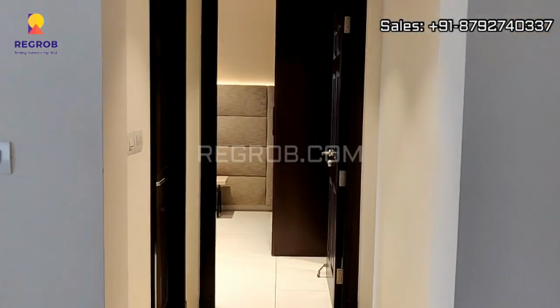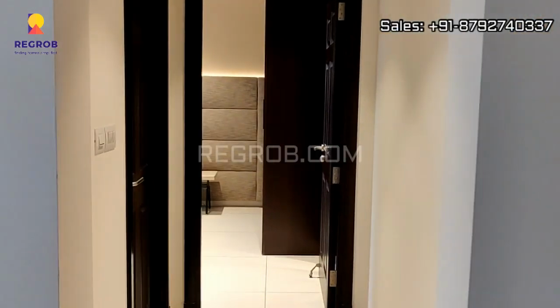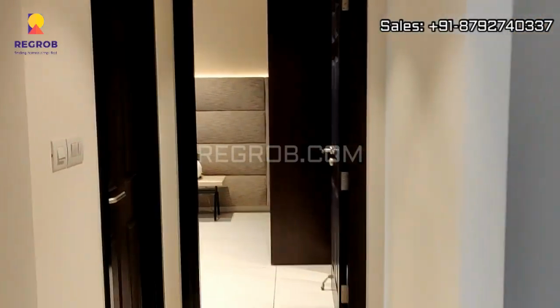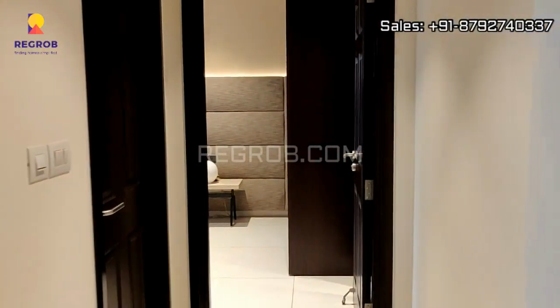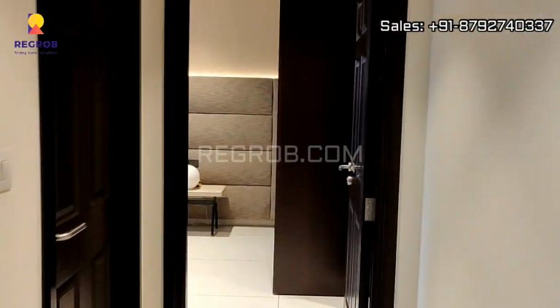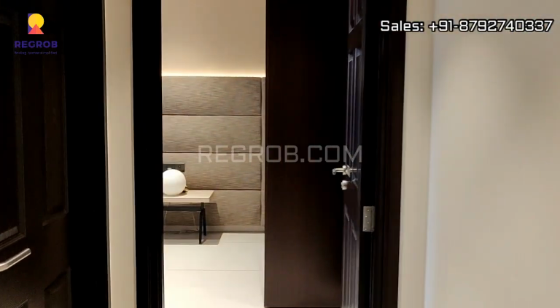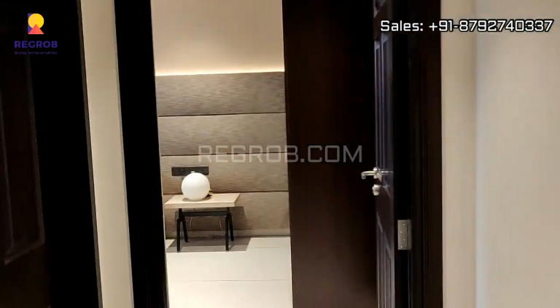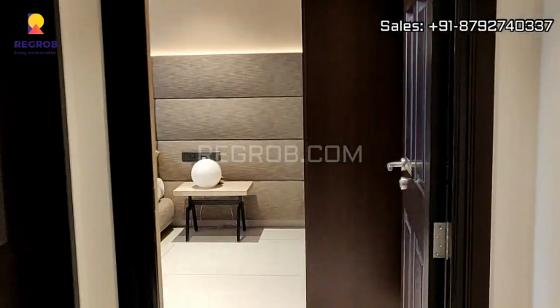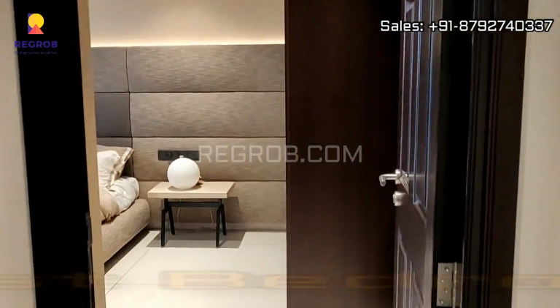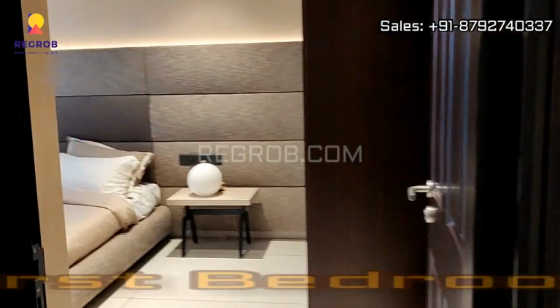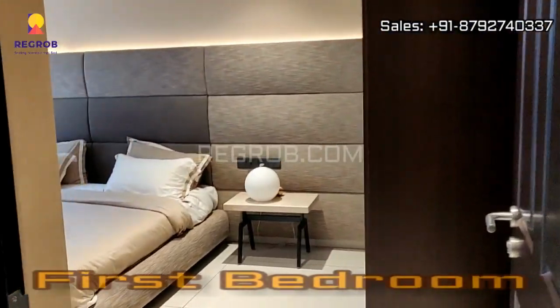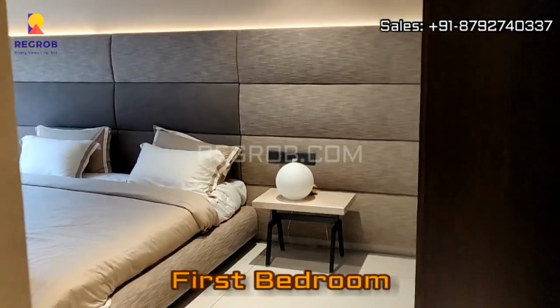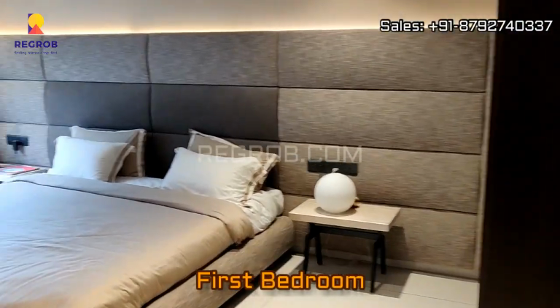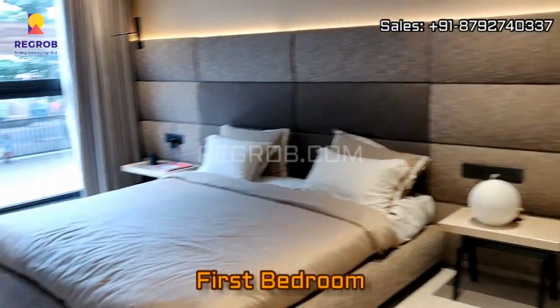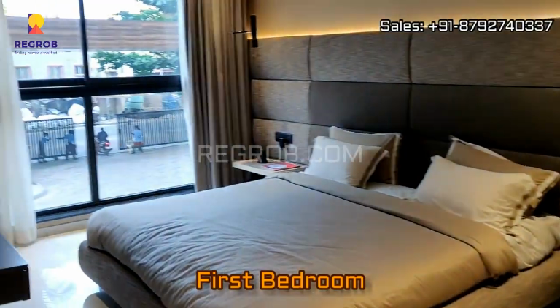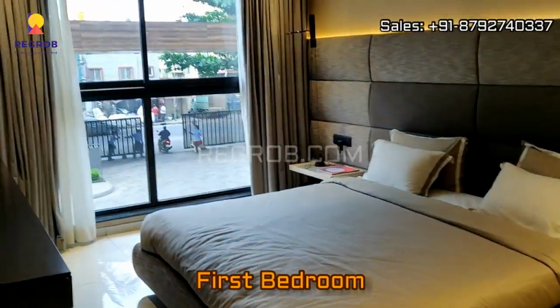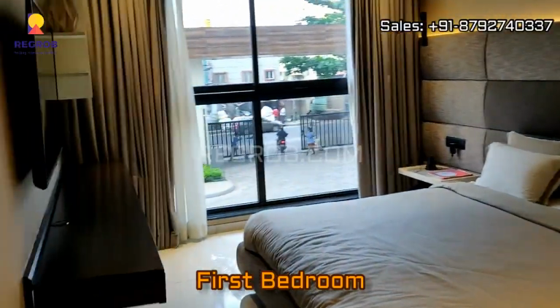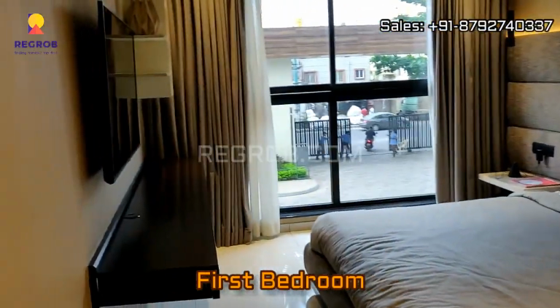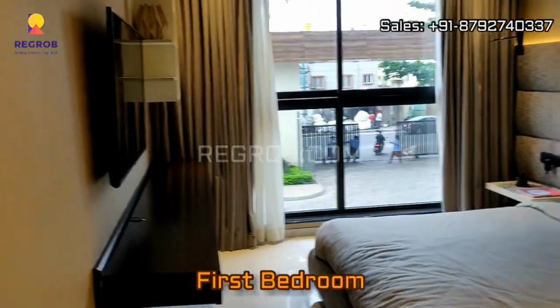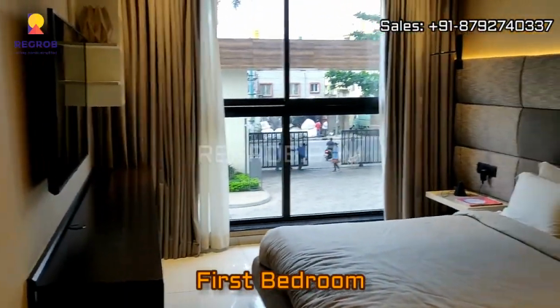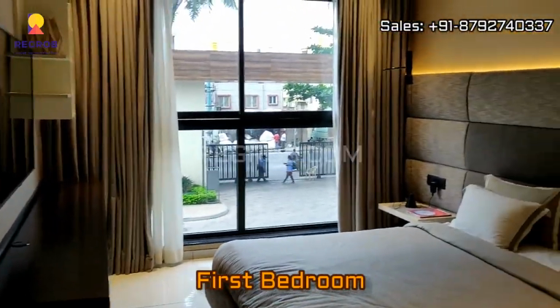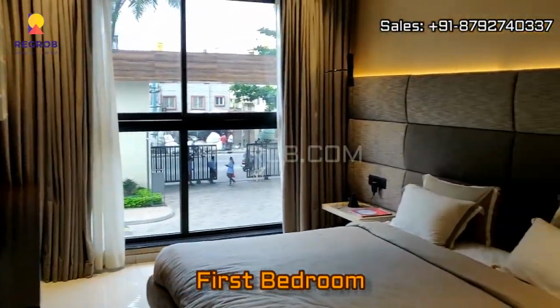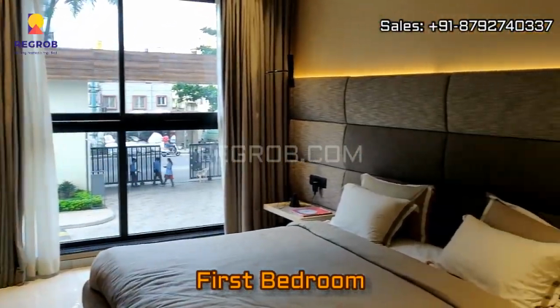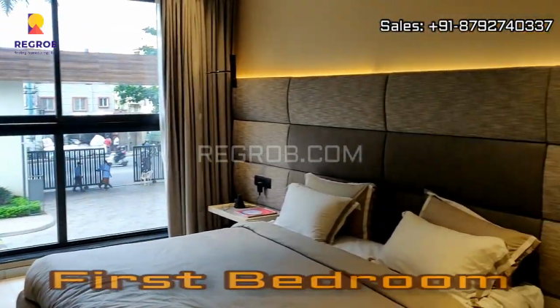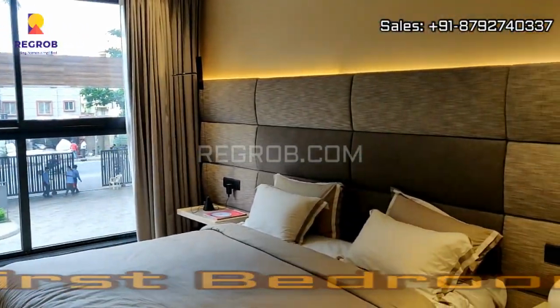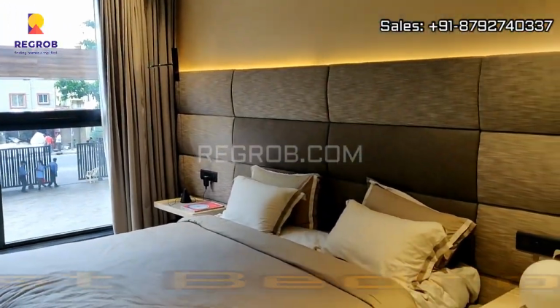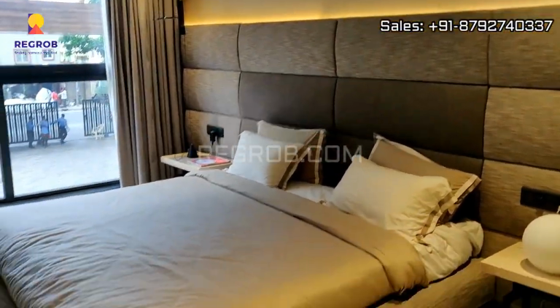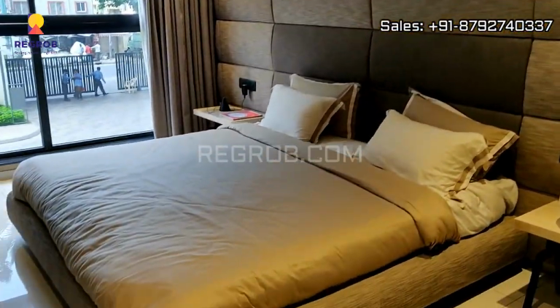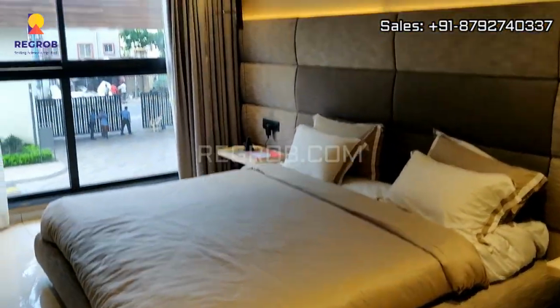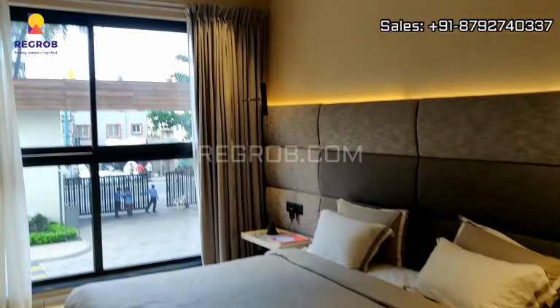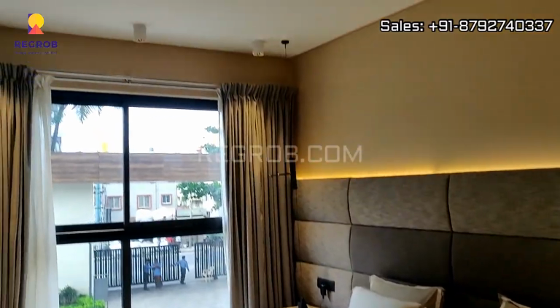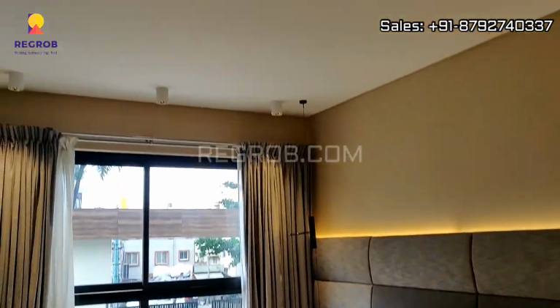And now we are heading towards the first bedroom of this flat. This is the bedroom, which is nicely designed.